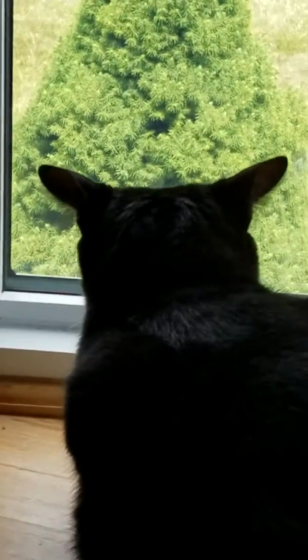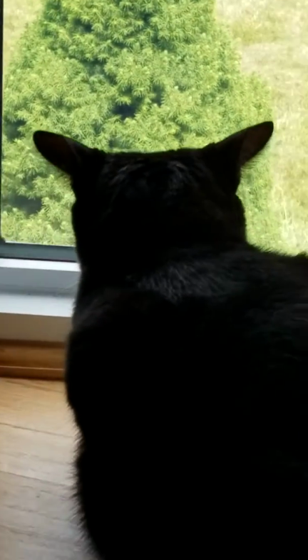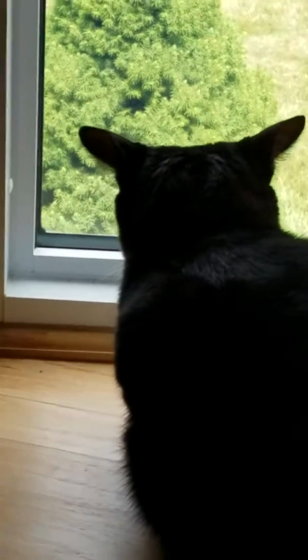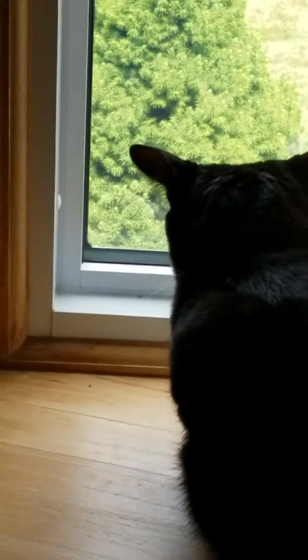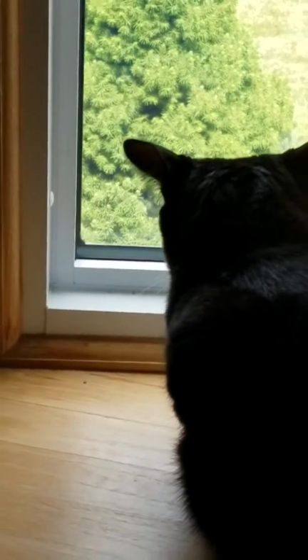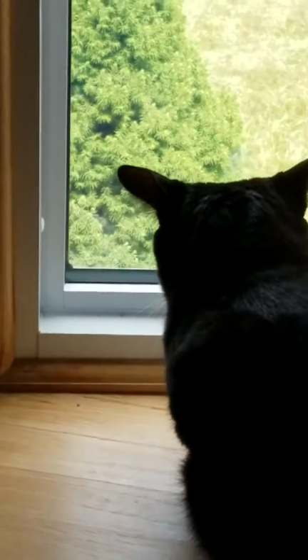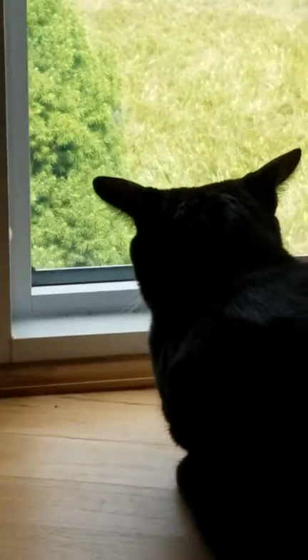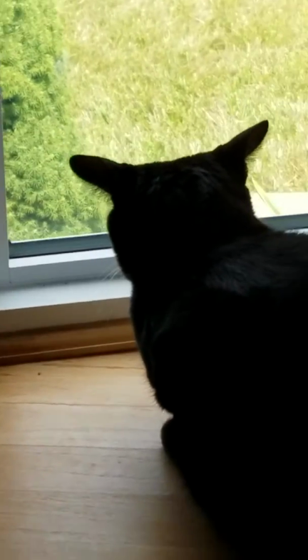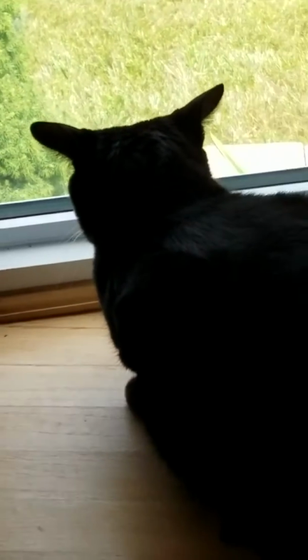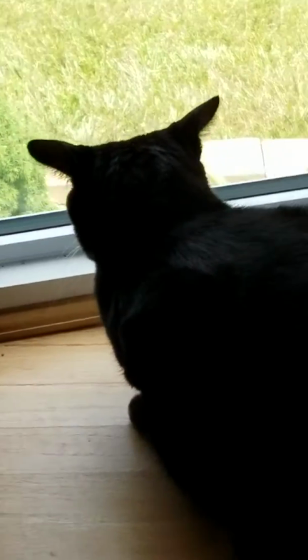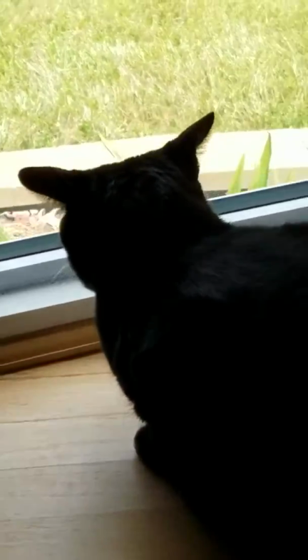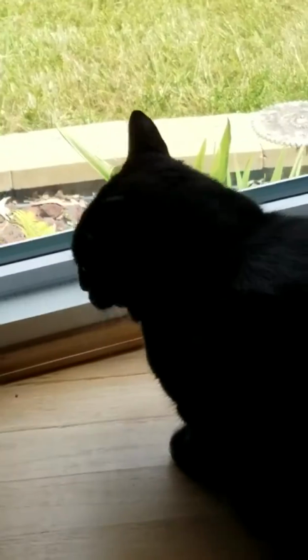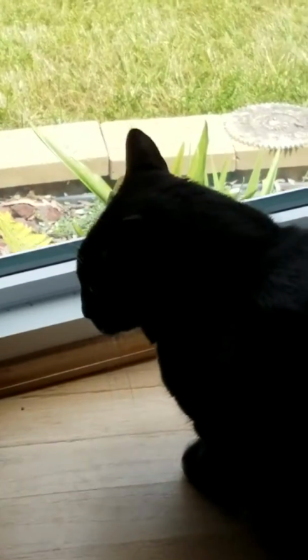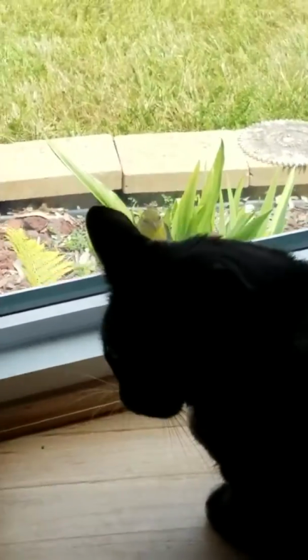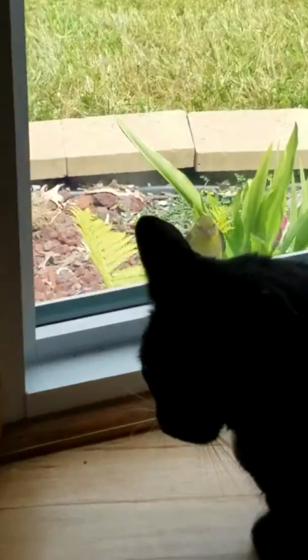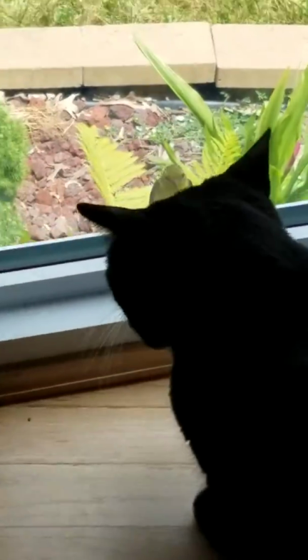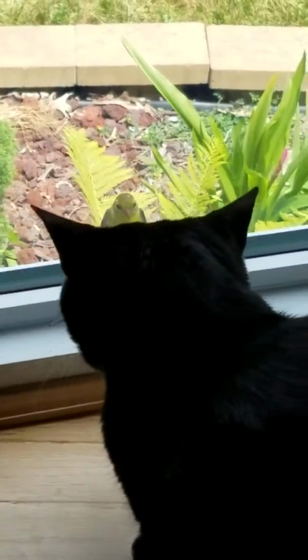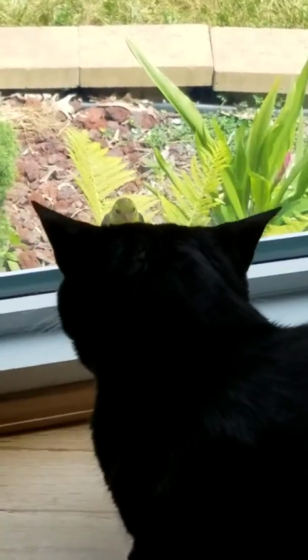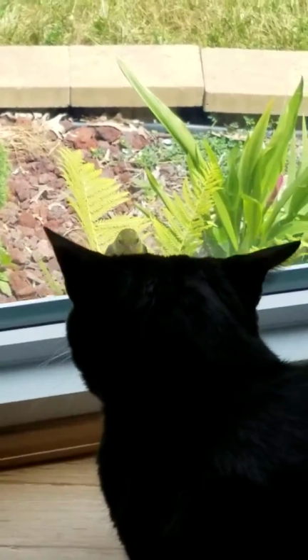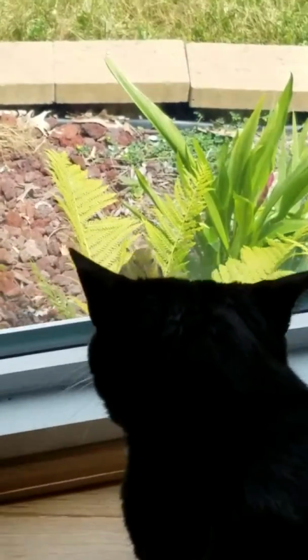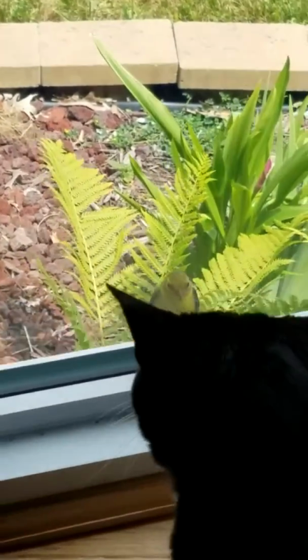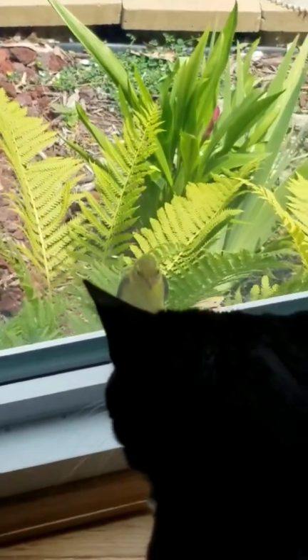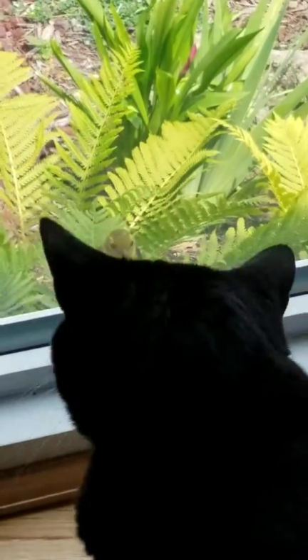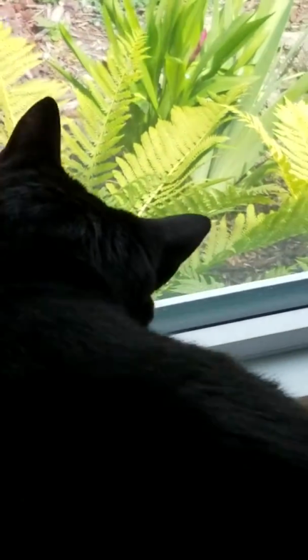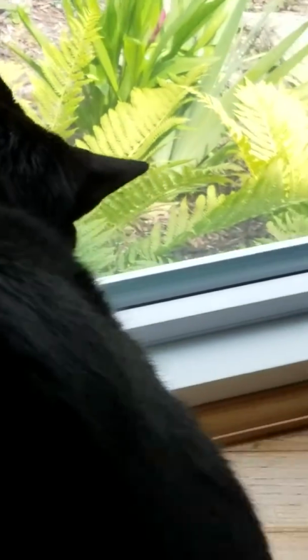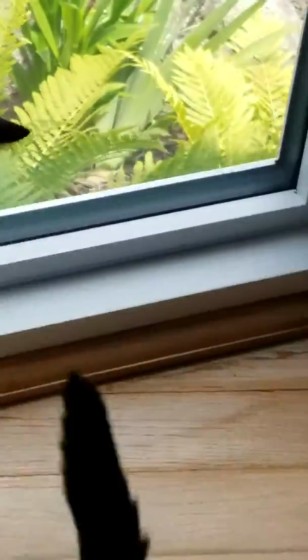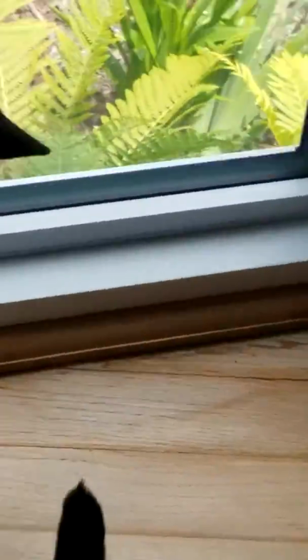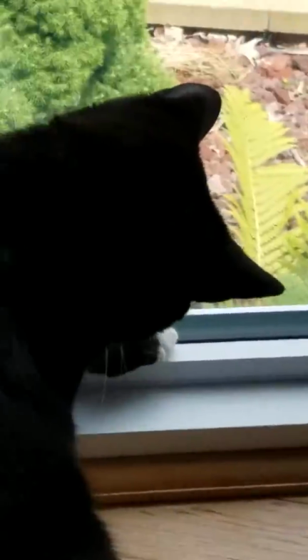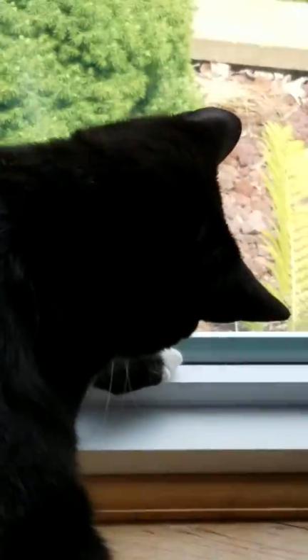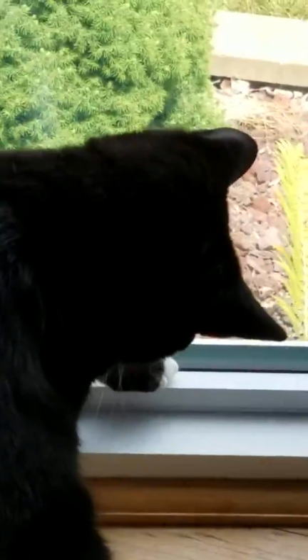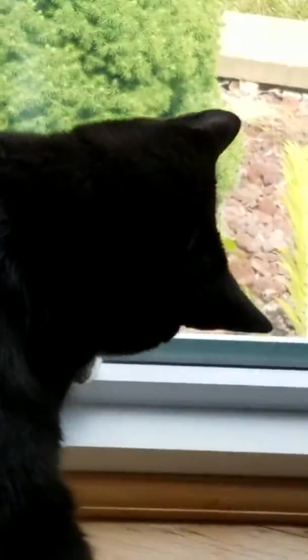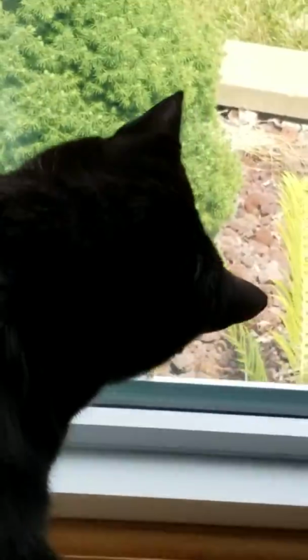A really good tip is to get your cream ice cold. The colder the cream, the more air it will take in, and the more air it takes in, you'll get fluffy sweet clouds of delicate whipped cream.